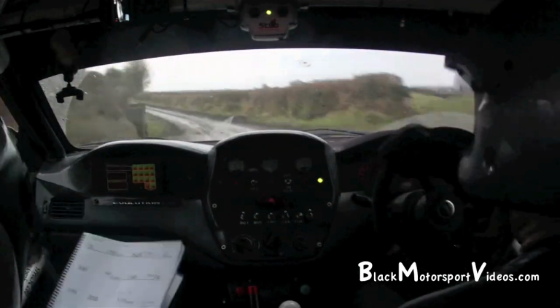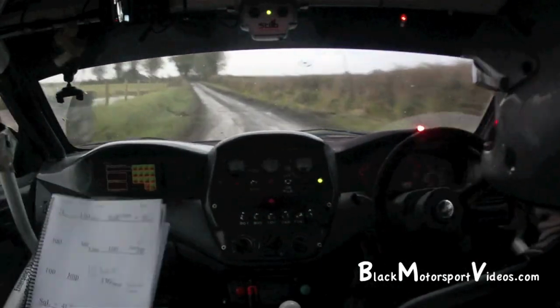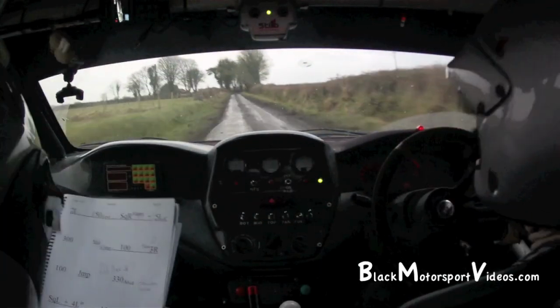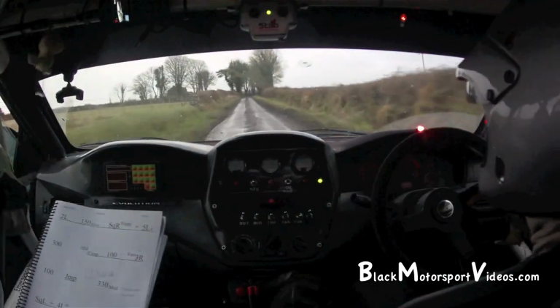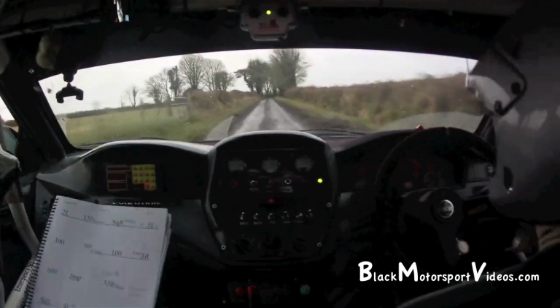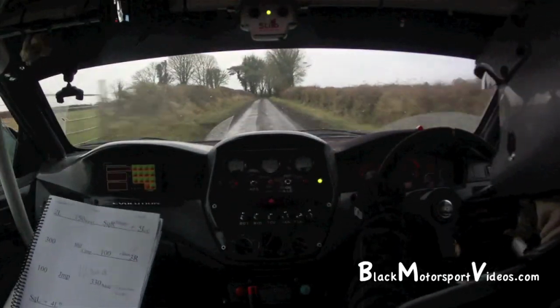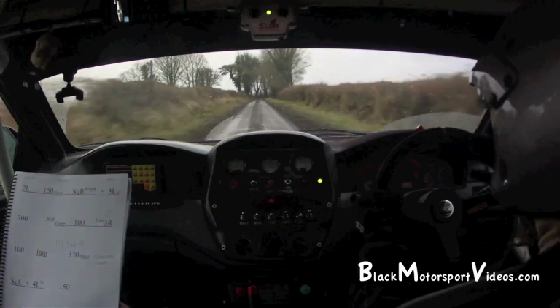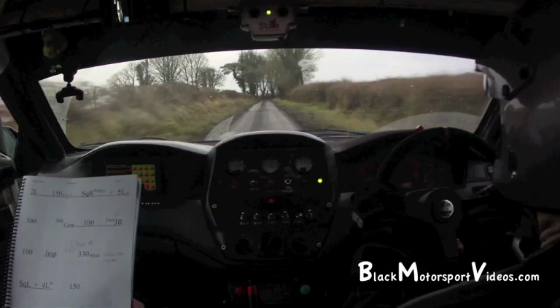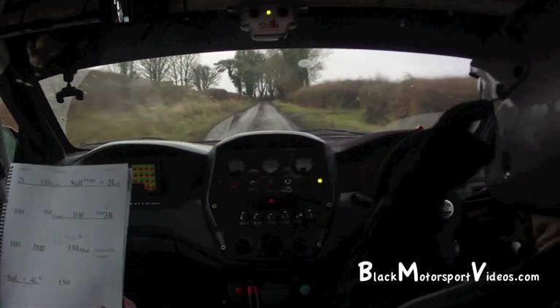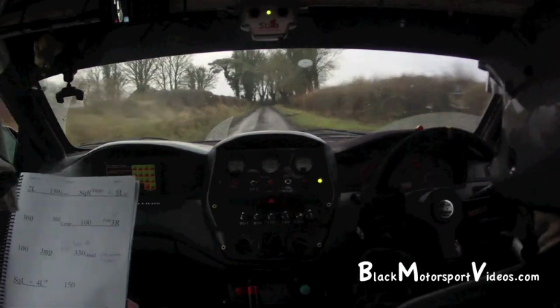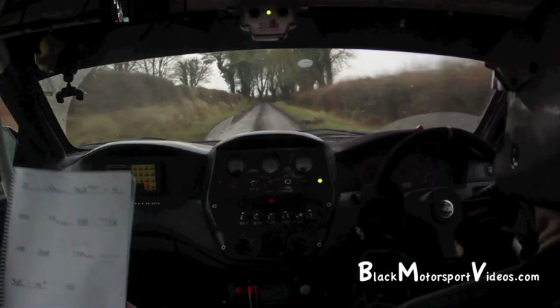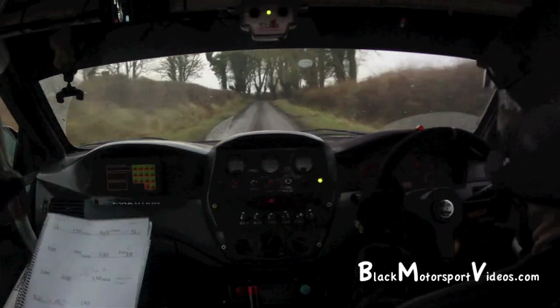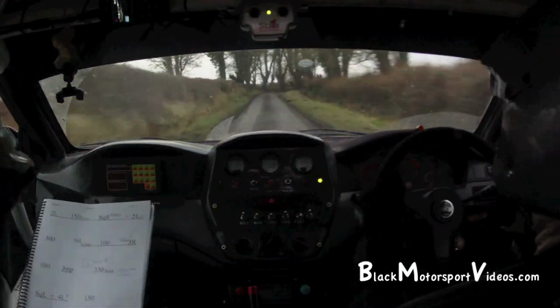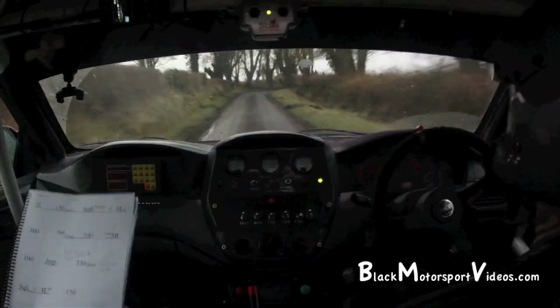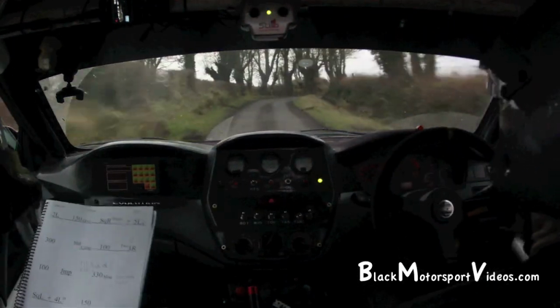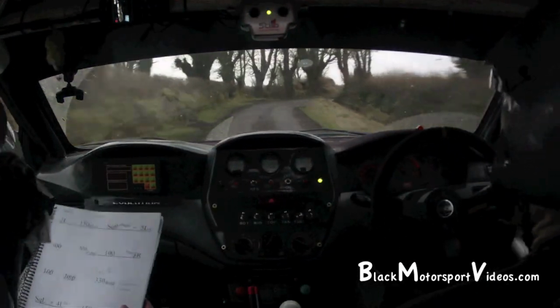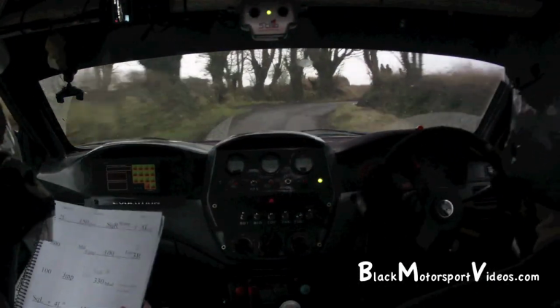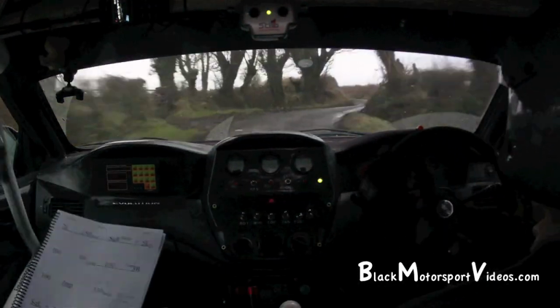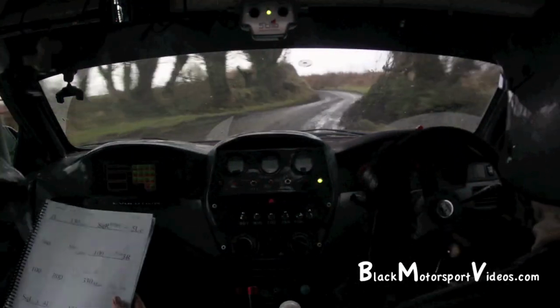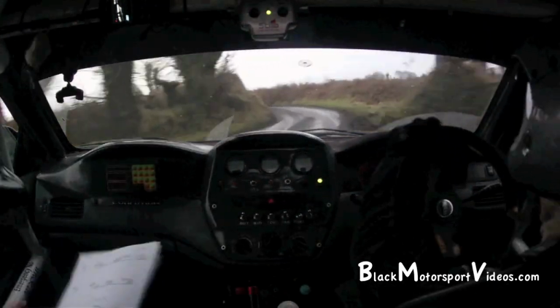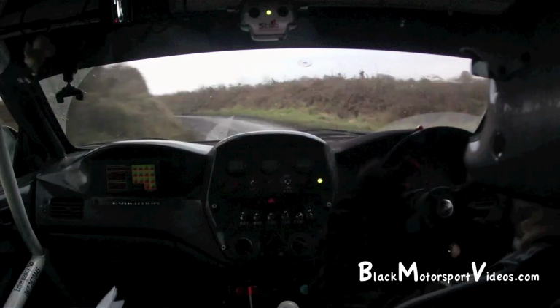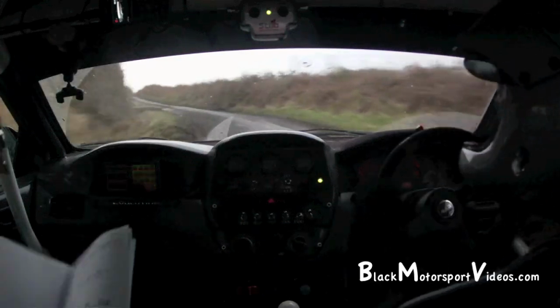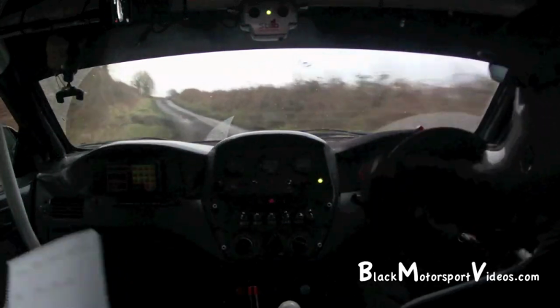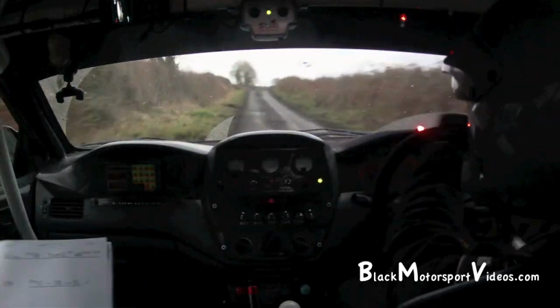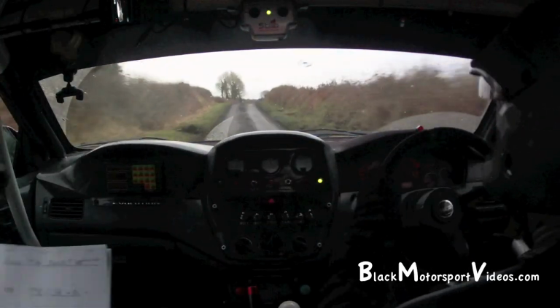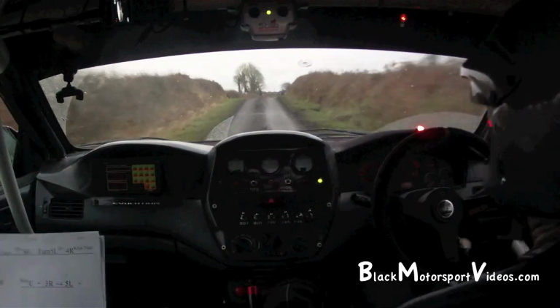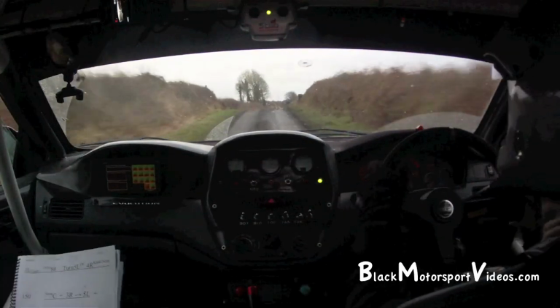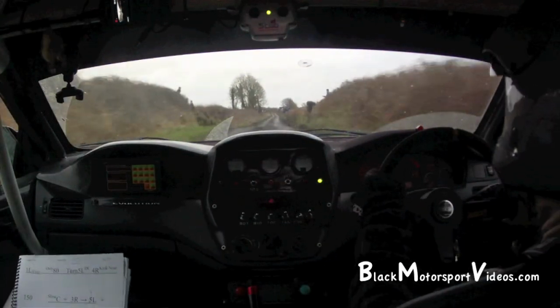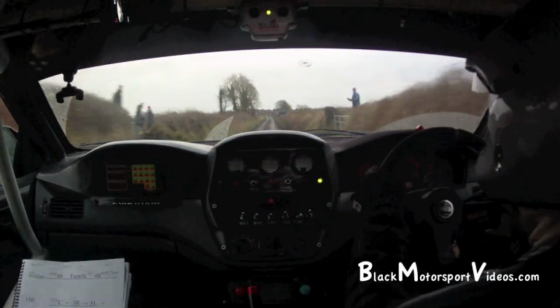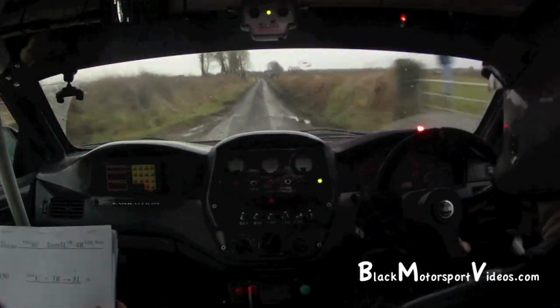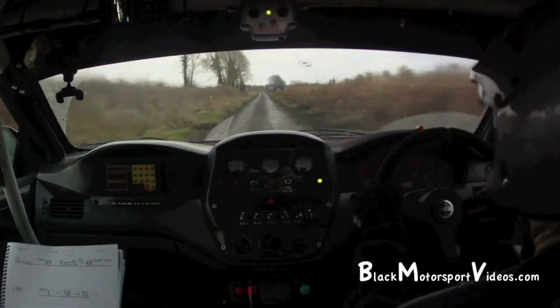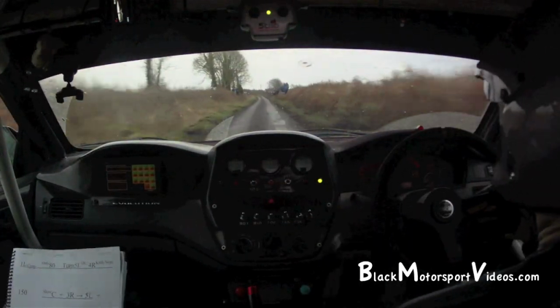4 right, 3 left. Kink. 4 right, 3 left. Kink. Slippy. And flat jump. 150. Going left over crest, jump only 80.